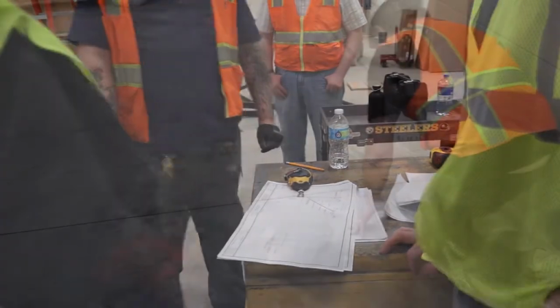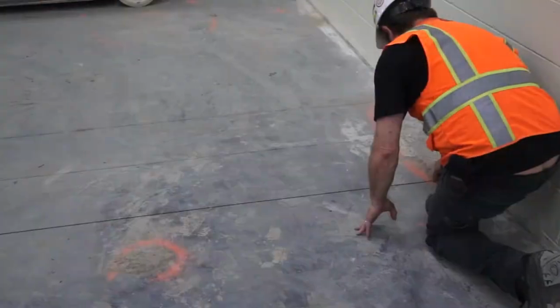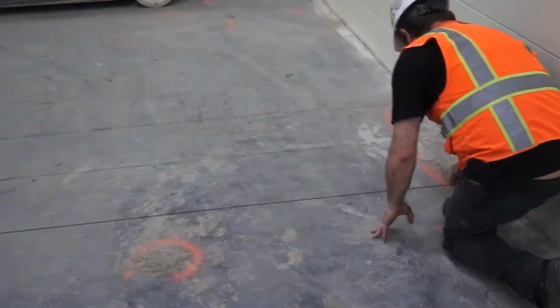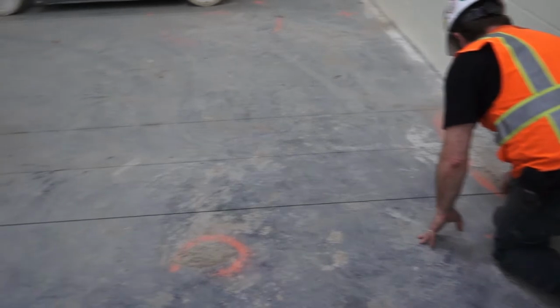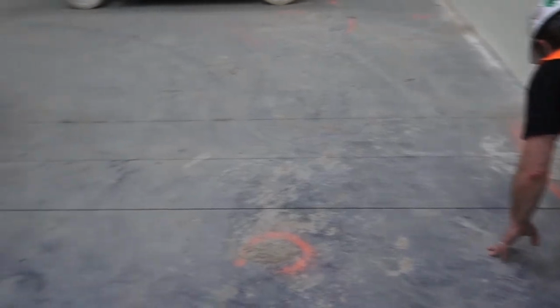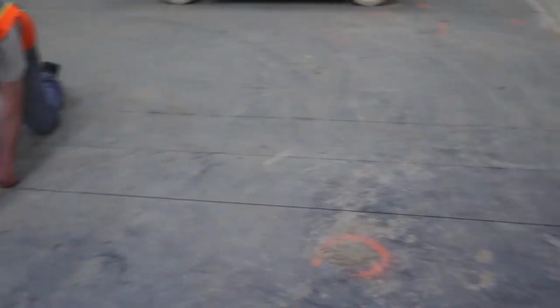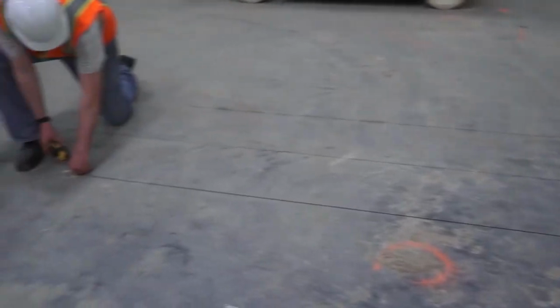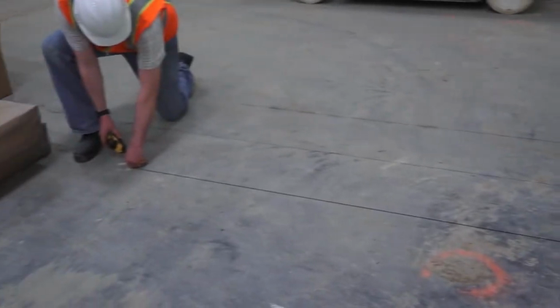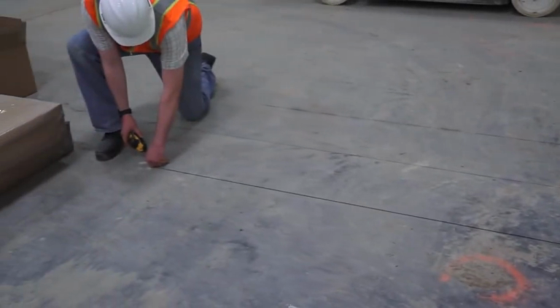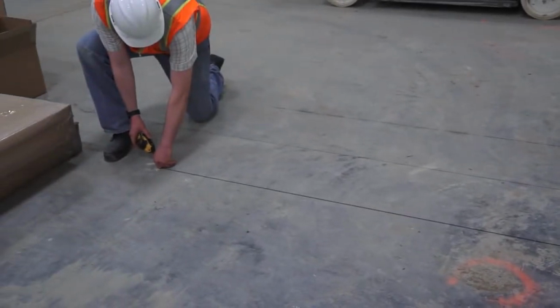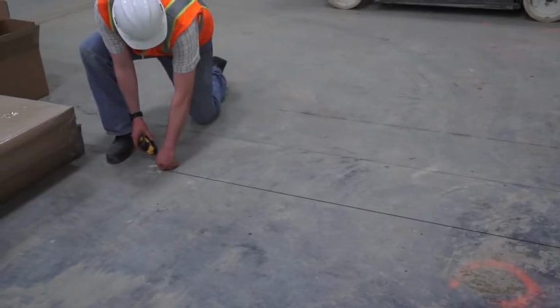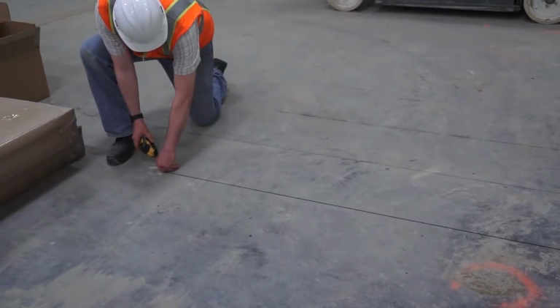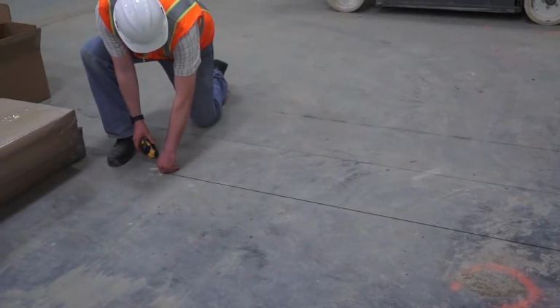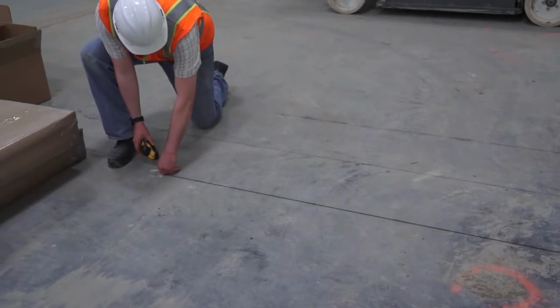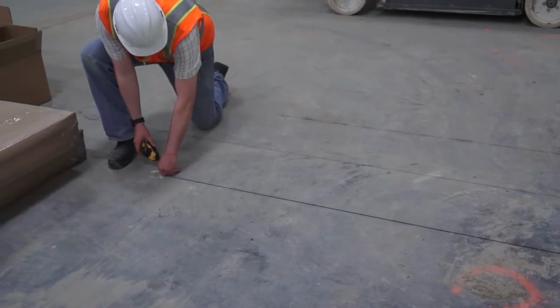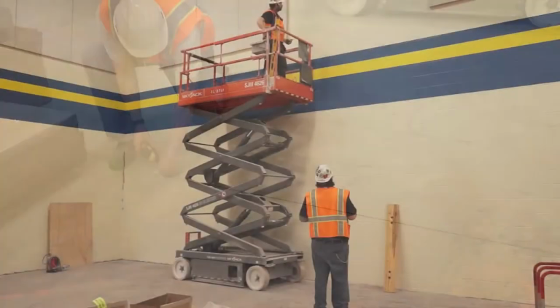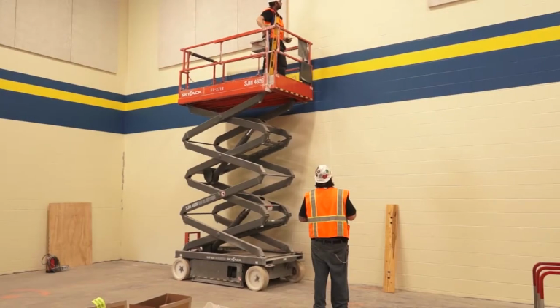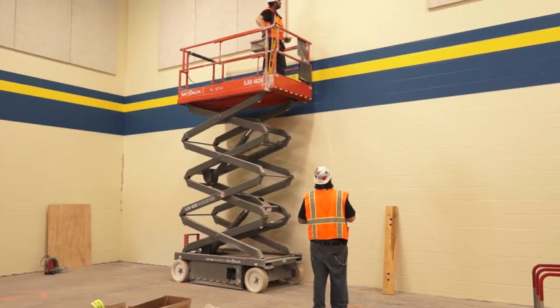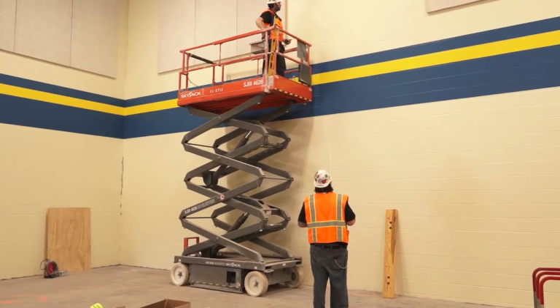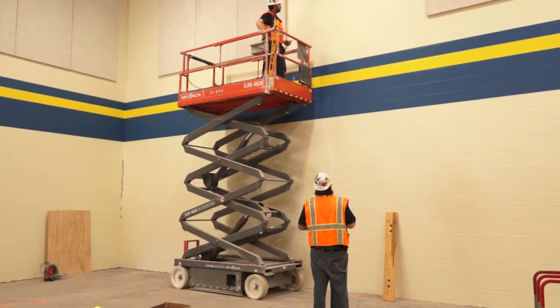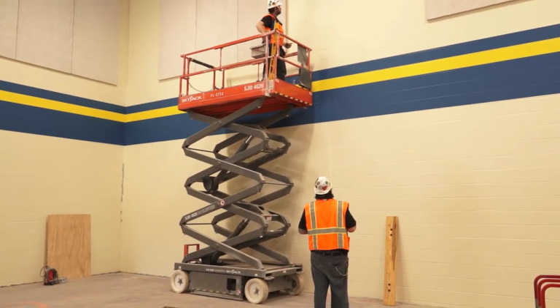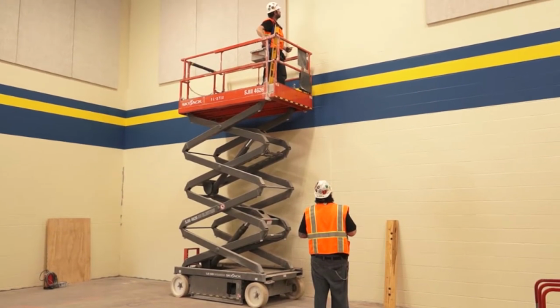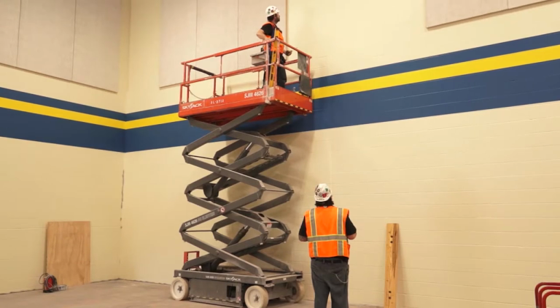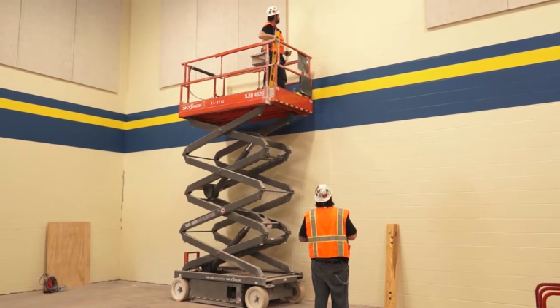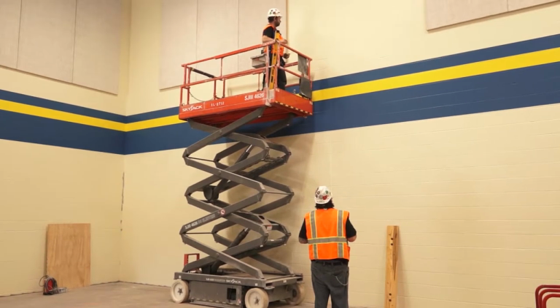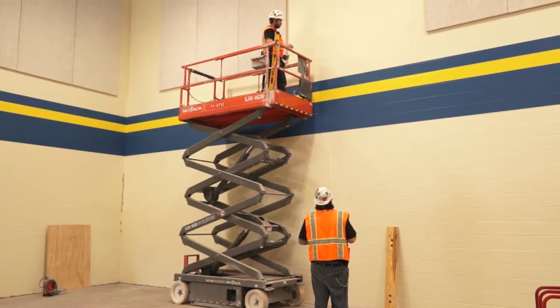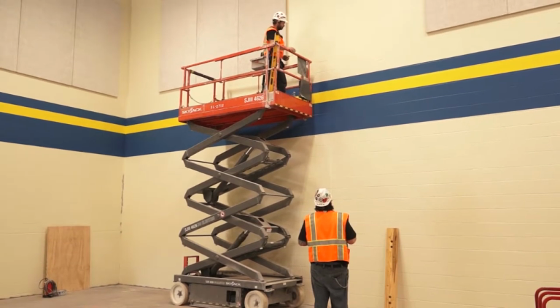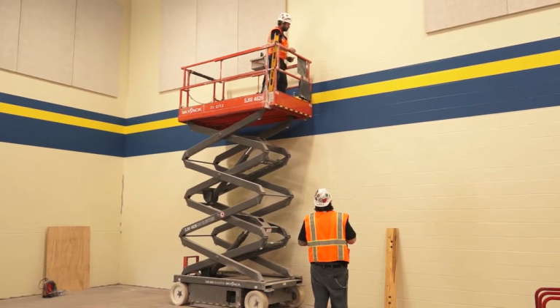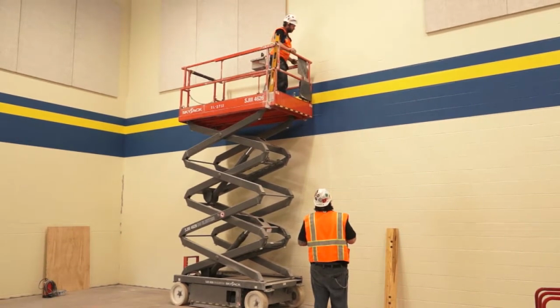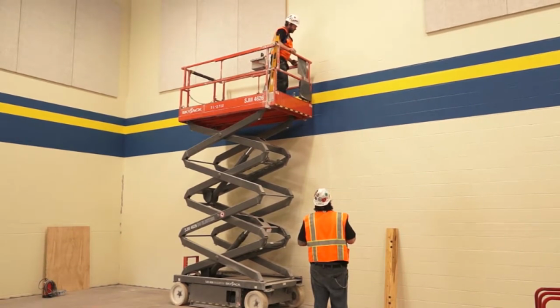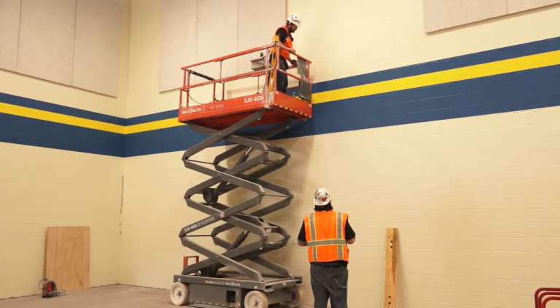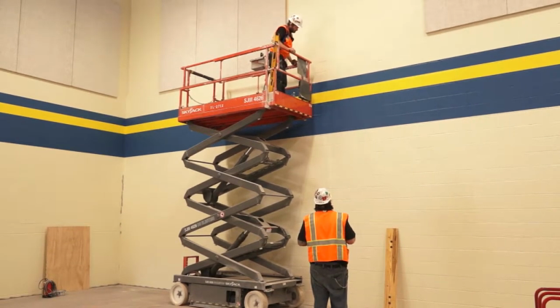In this case, the floor is unfinished, so calculations must take into consideration the additional height of the finished floor, which will be installed at a later time.